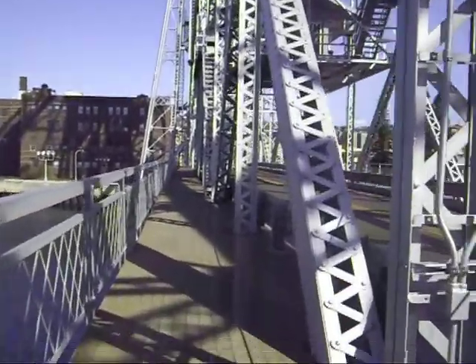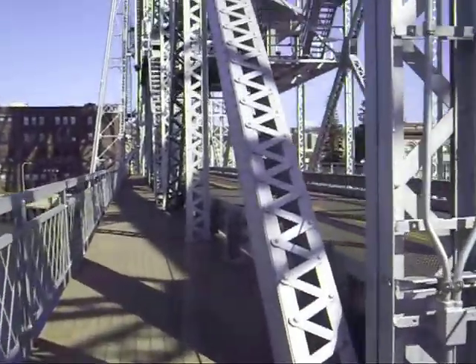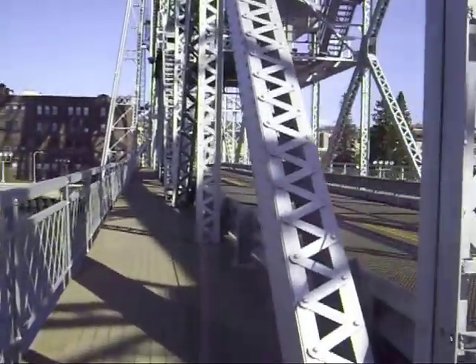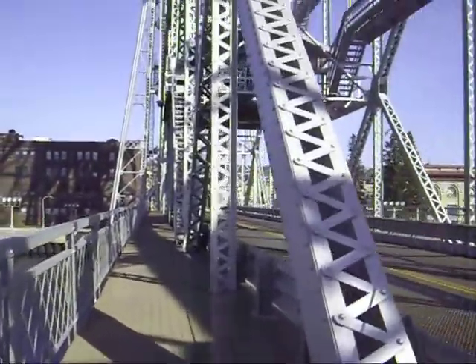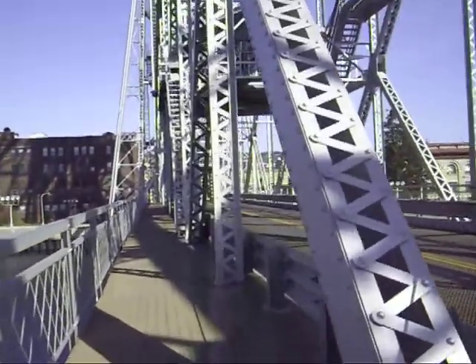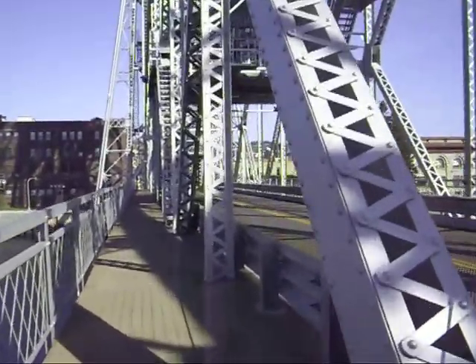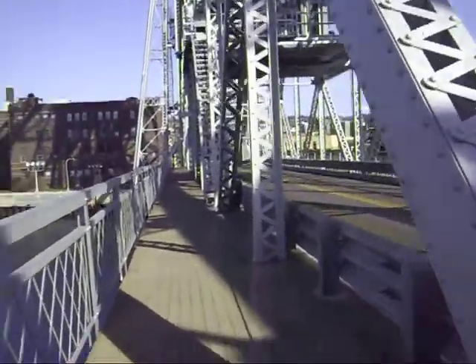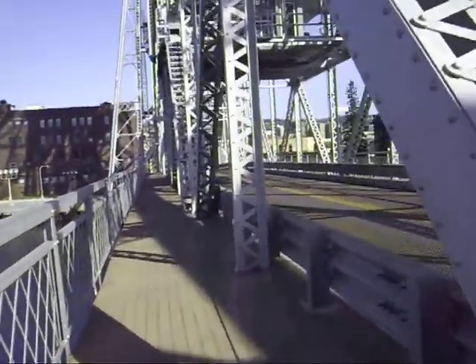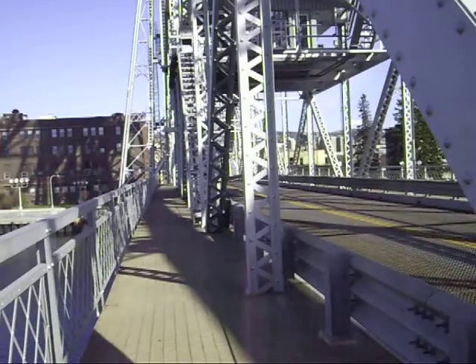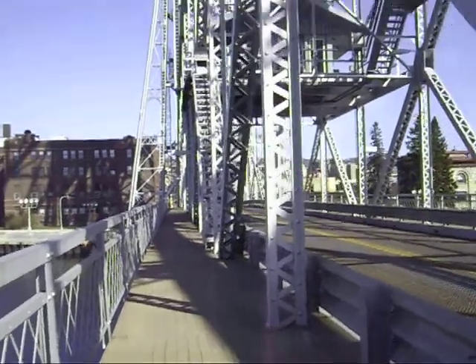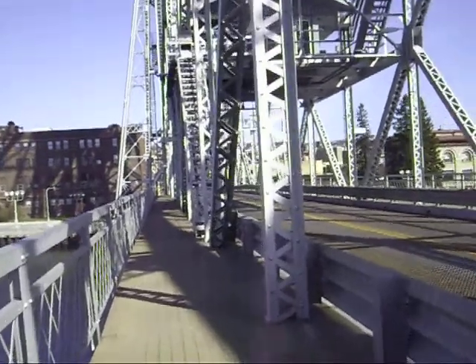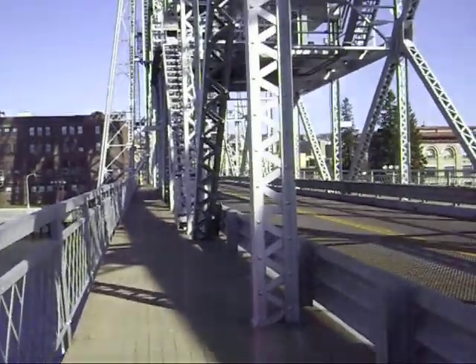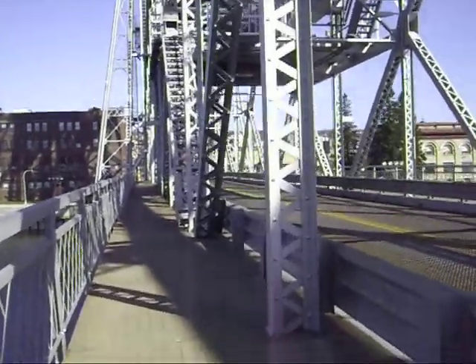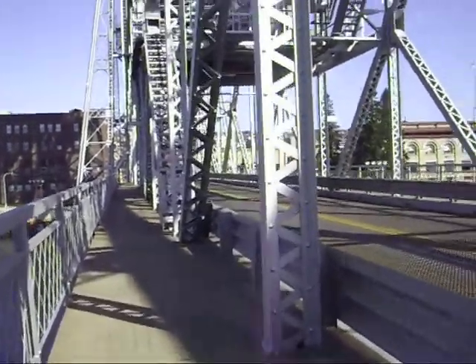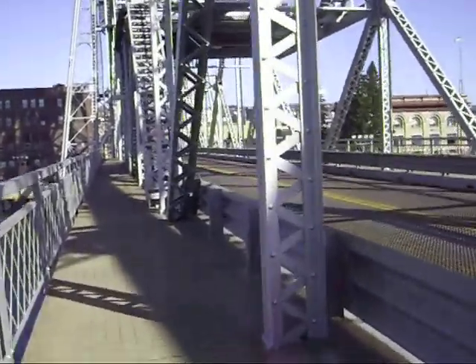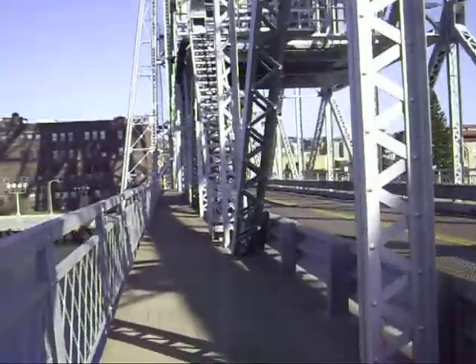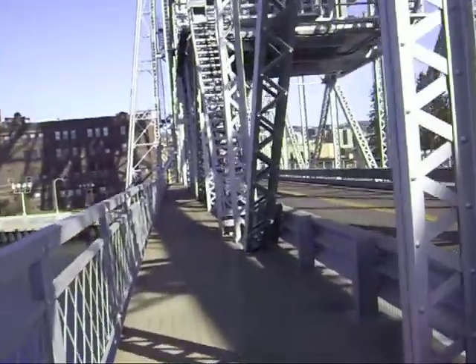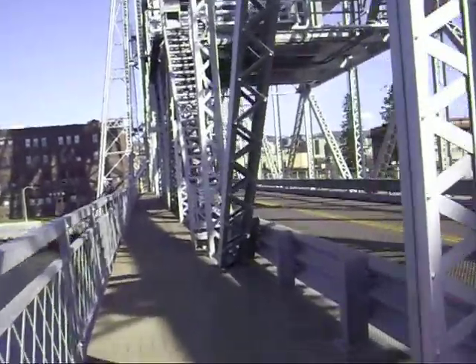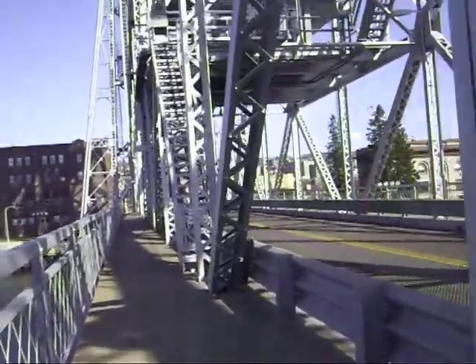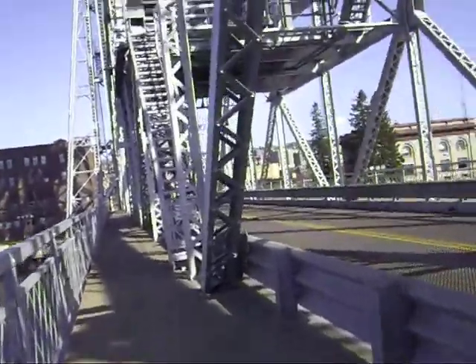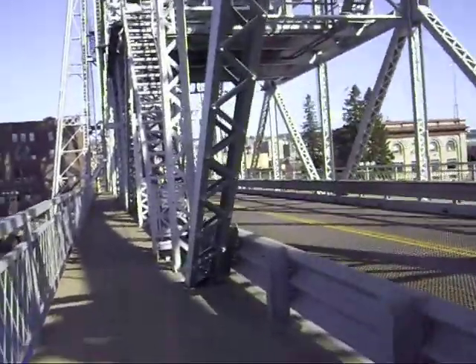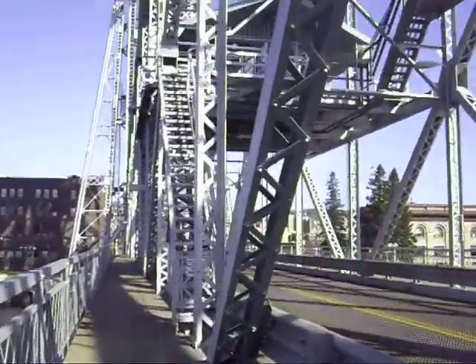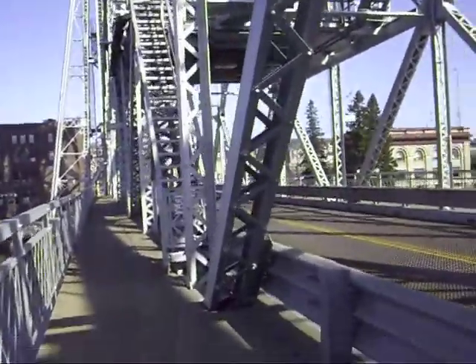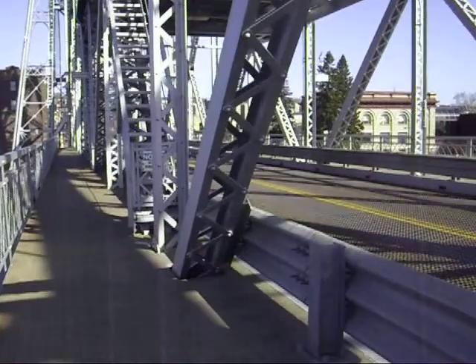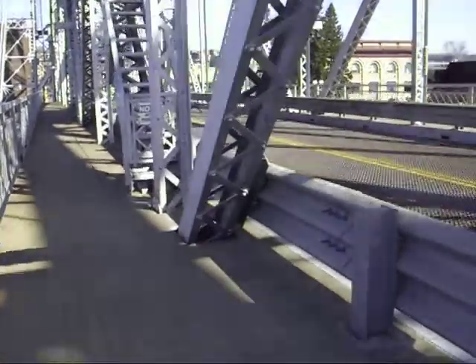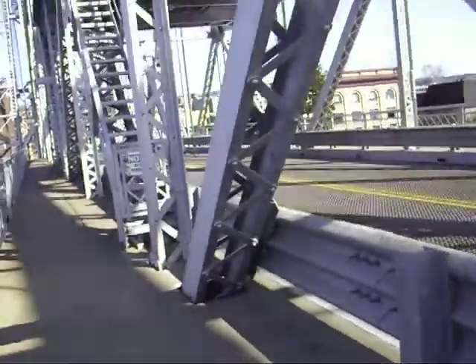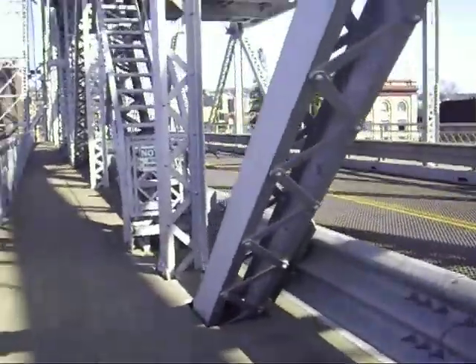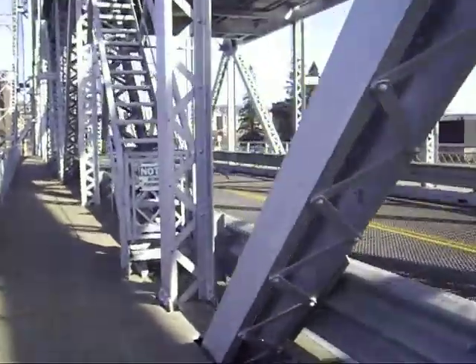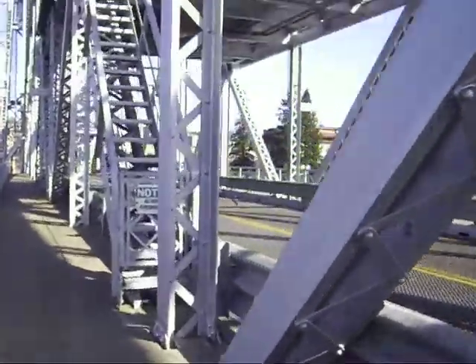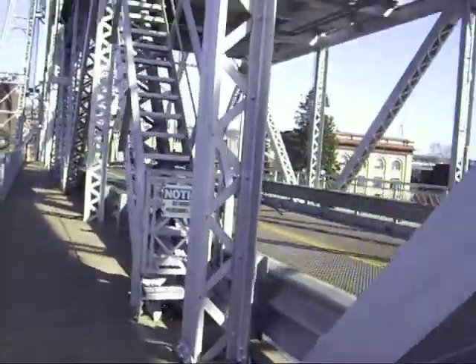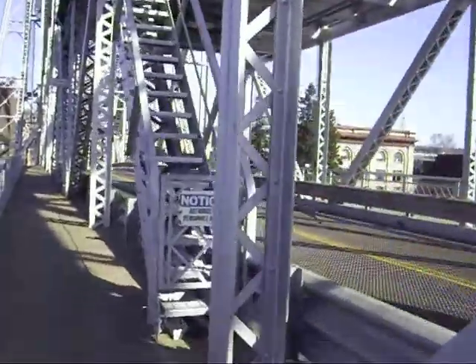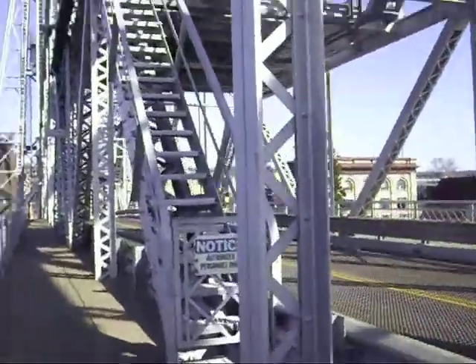I advise you, whatever you do, do not go on the other side of the restricted stairs and try to take a picture, because the bridge man will yell at you. So seriously, do not go past this for a picture. The bridge man will be mad.